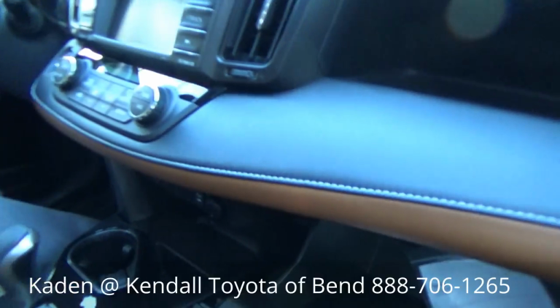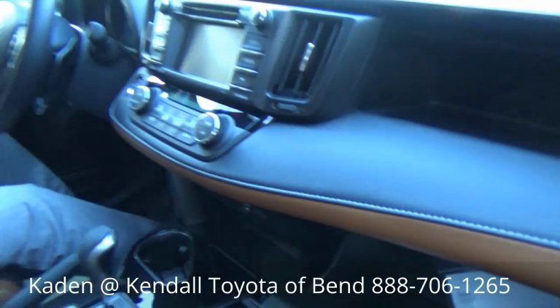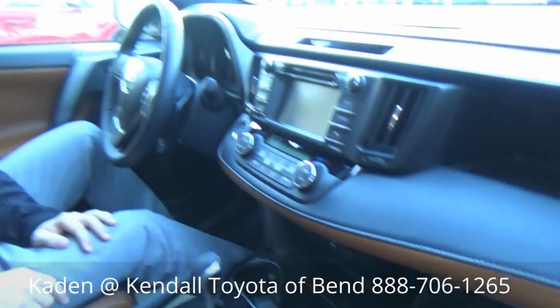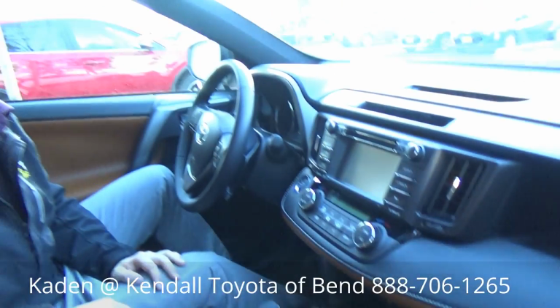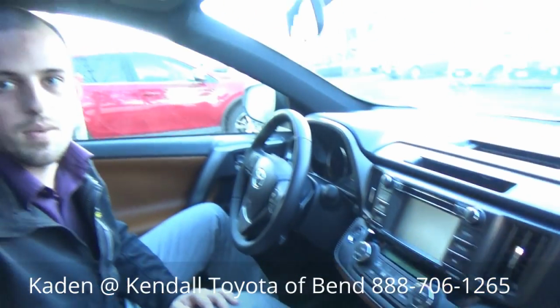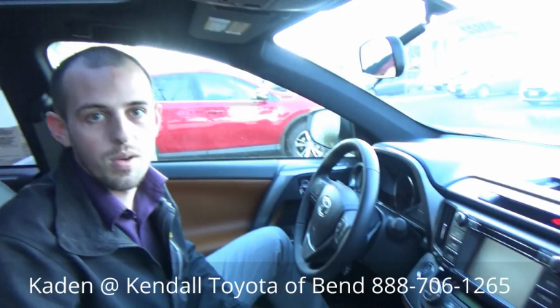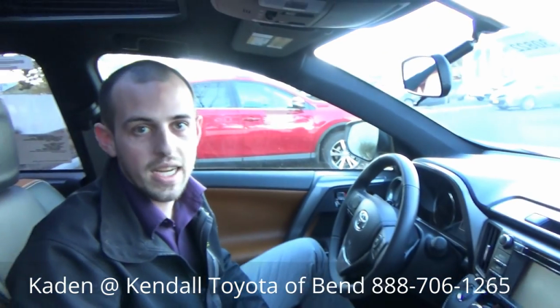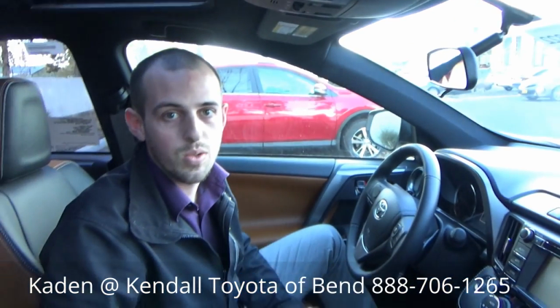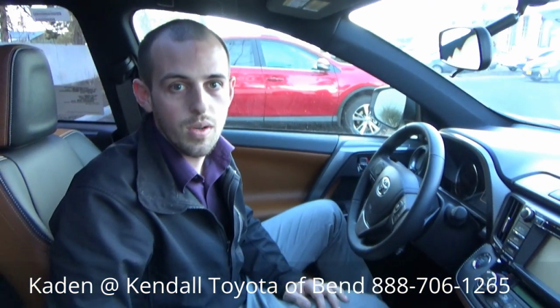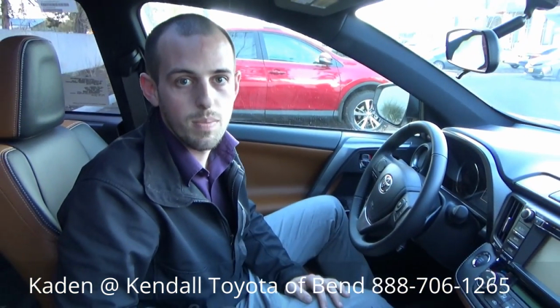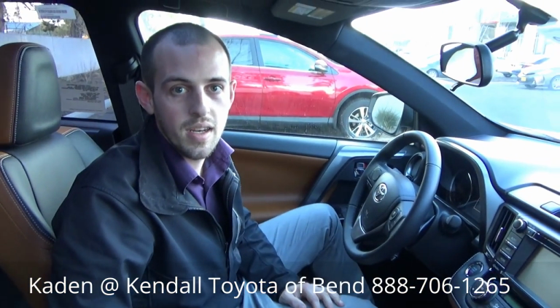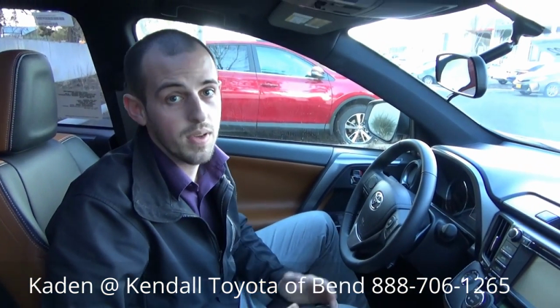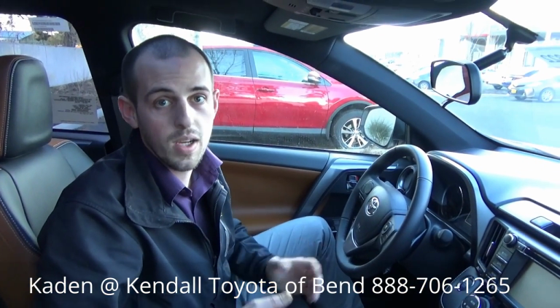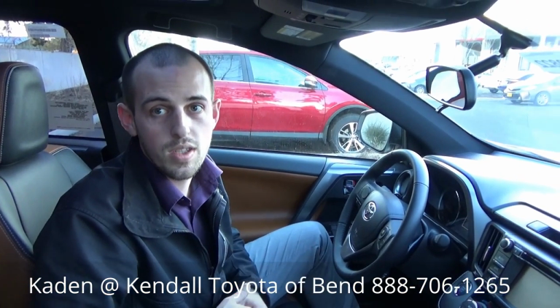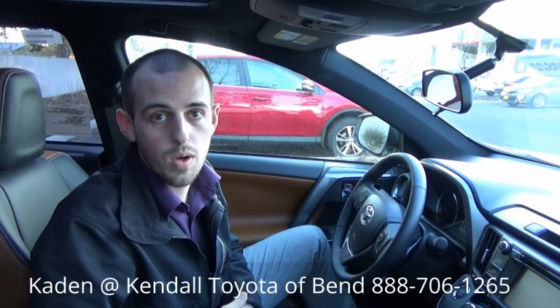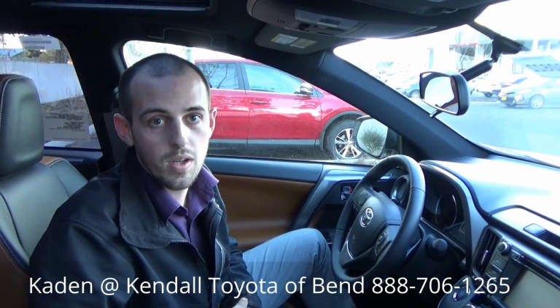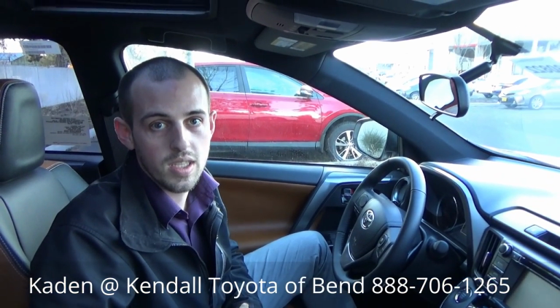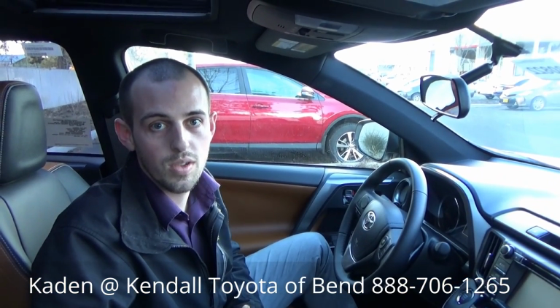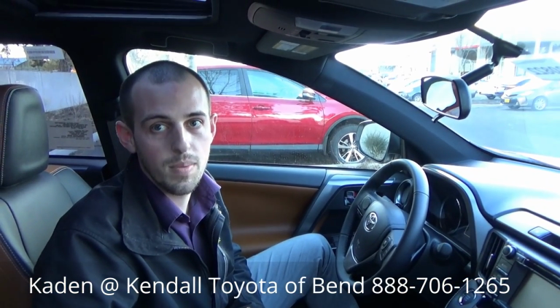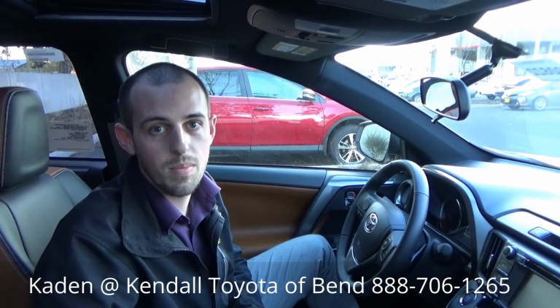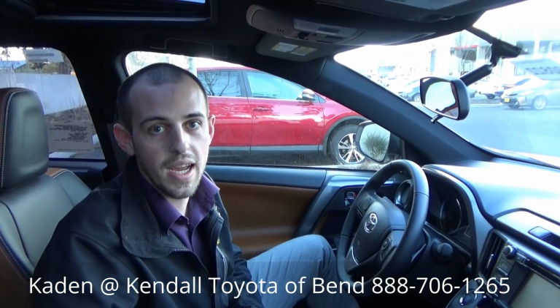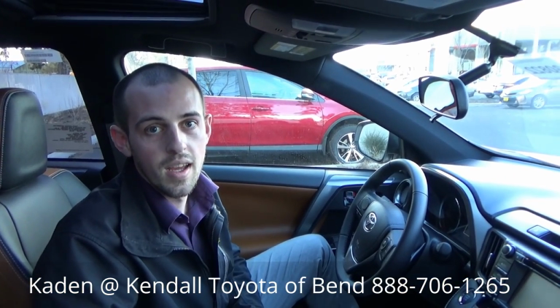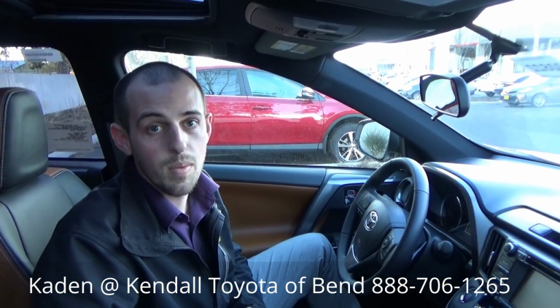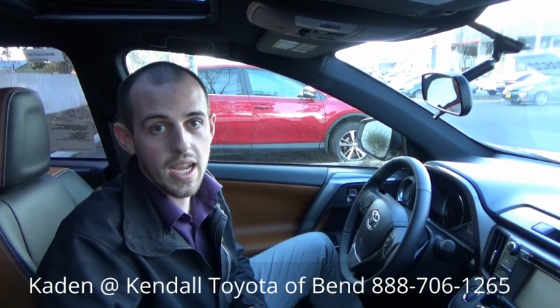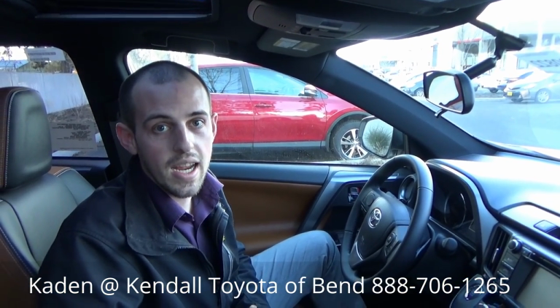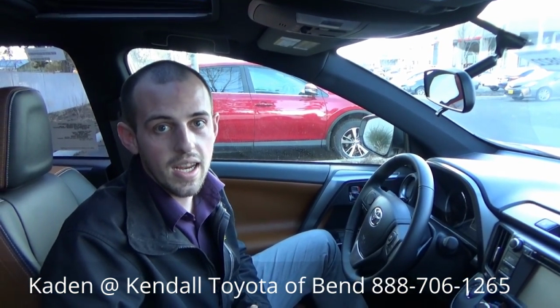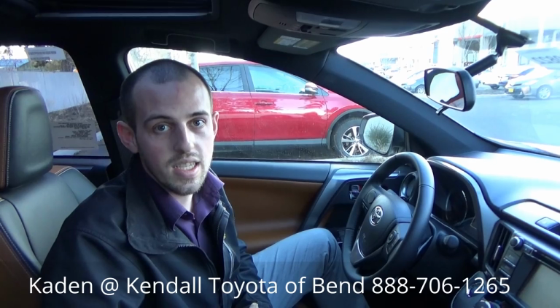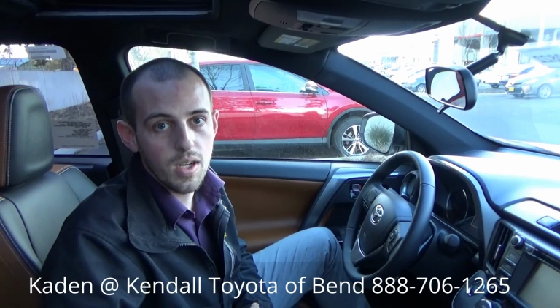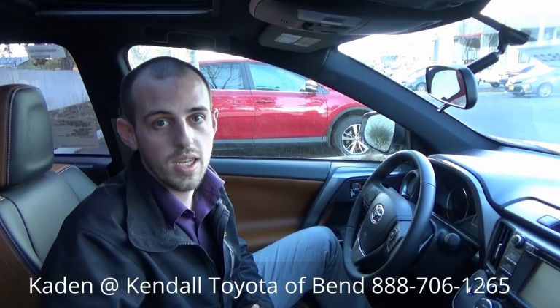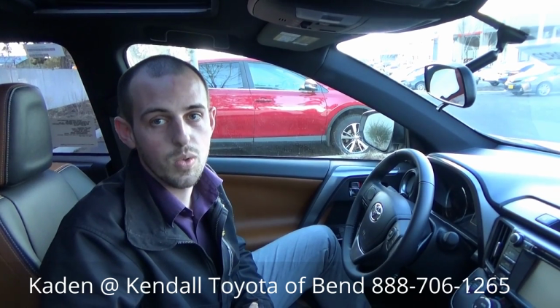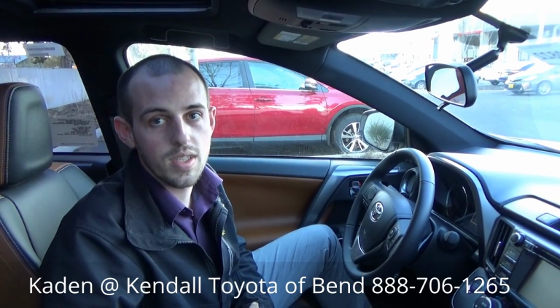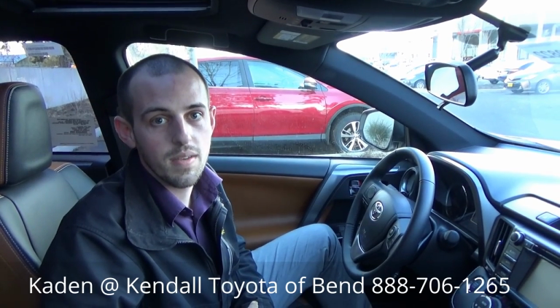Again, this is Caden McAvoy over at Kendall Toyota of Bend. If you have any questions or want to schedule a time to come by, the number is 888-706-1265.